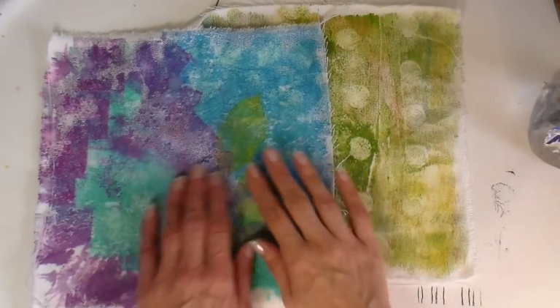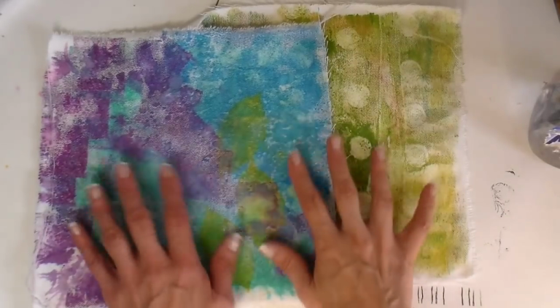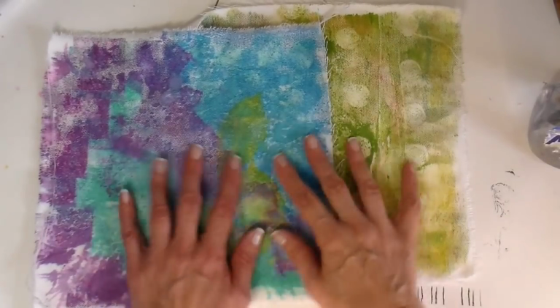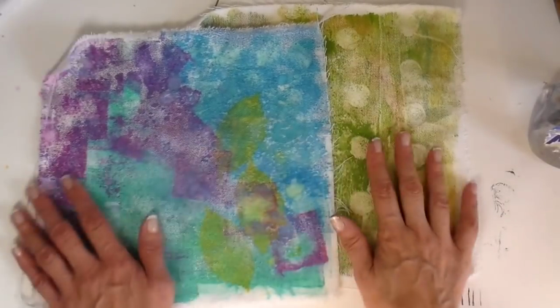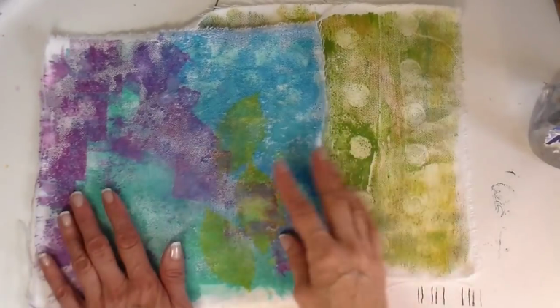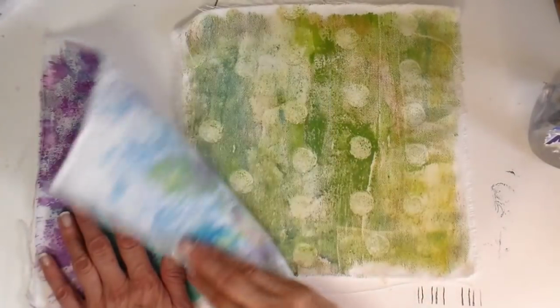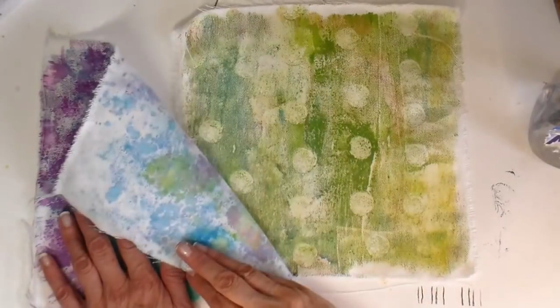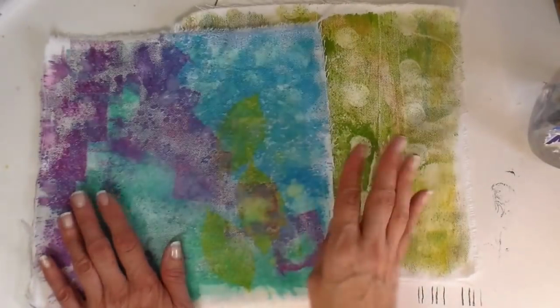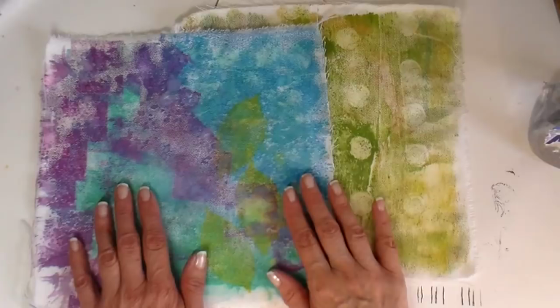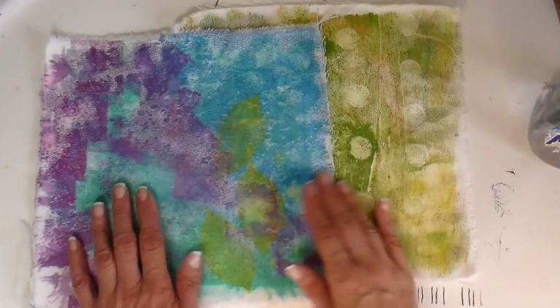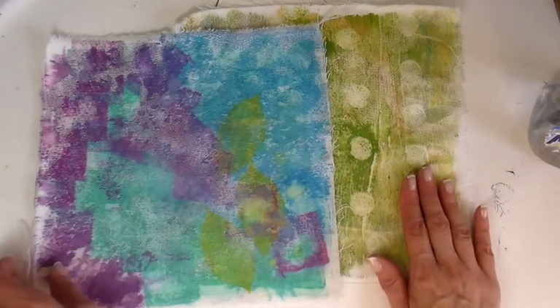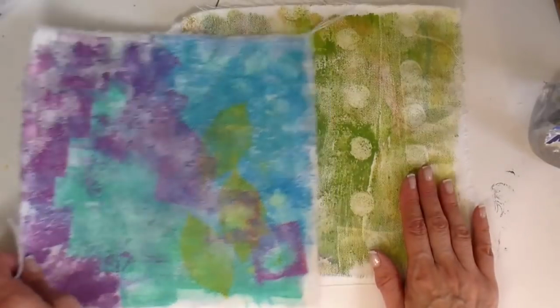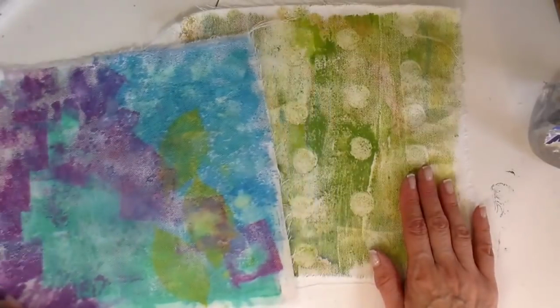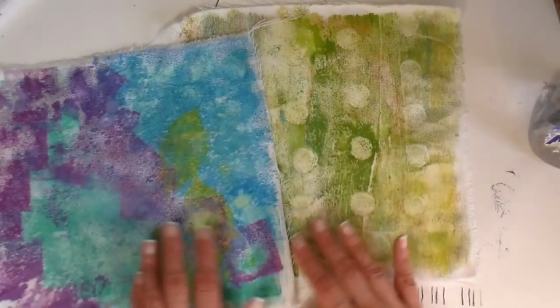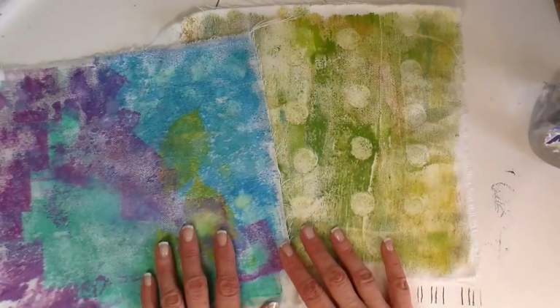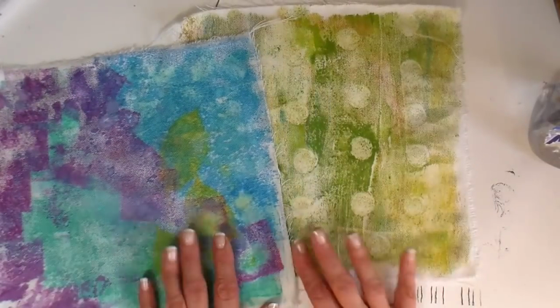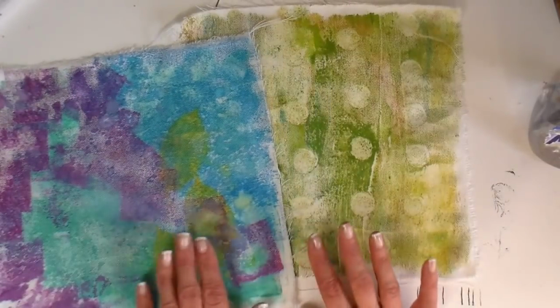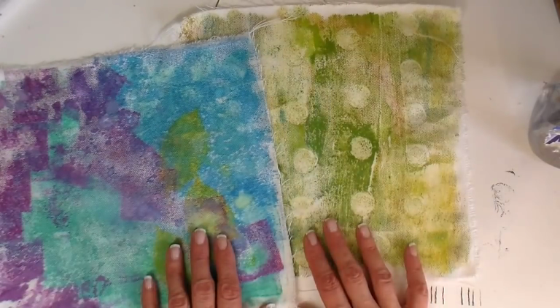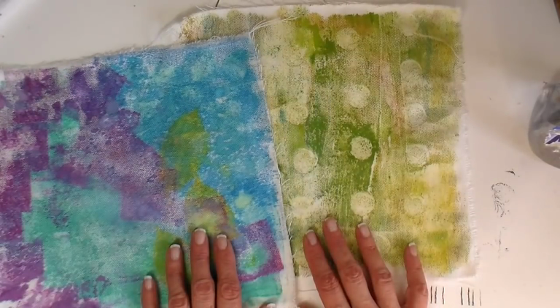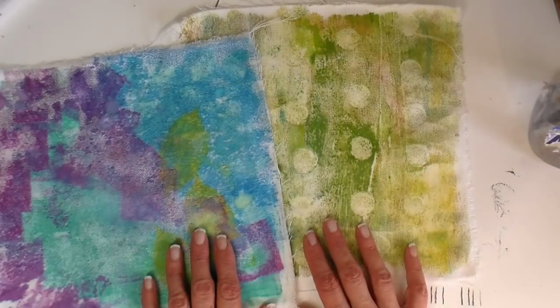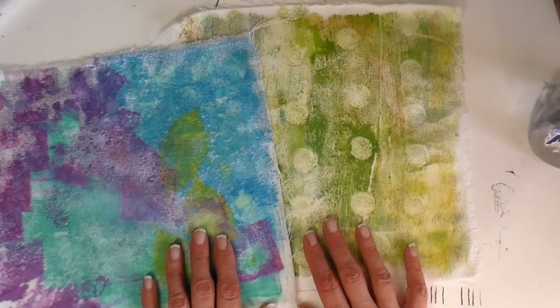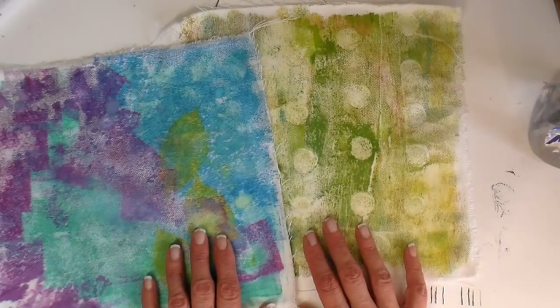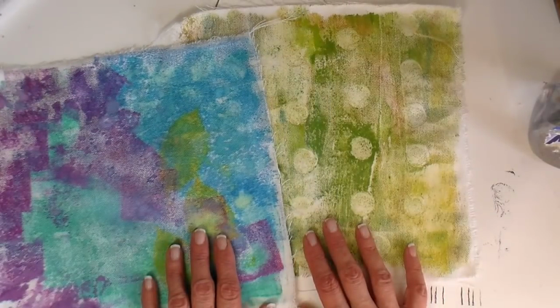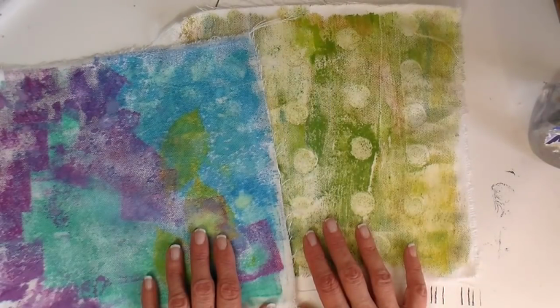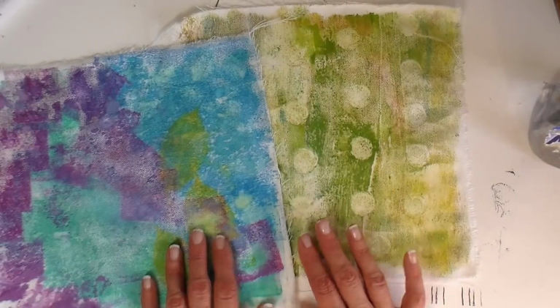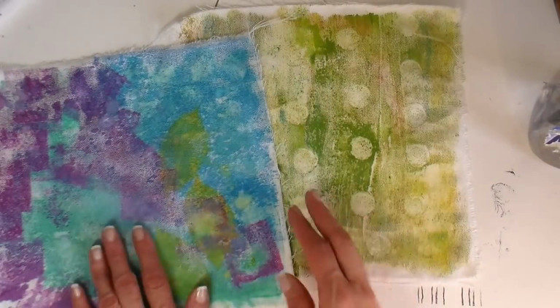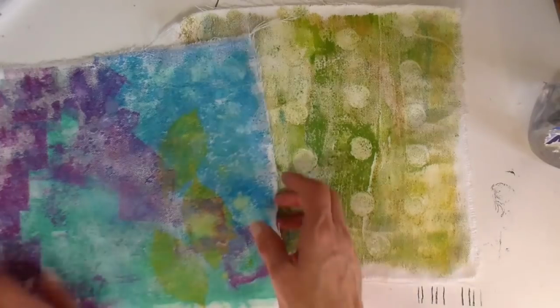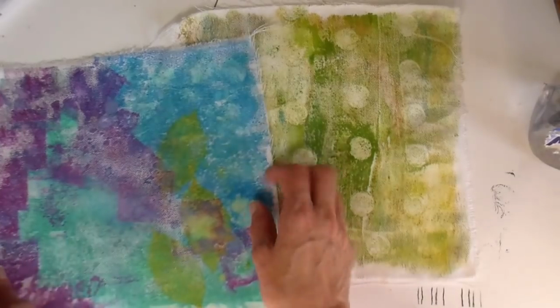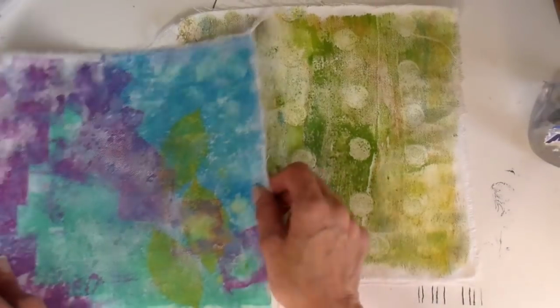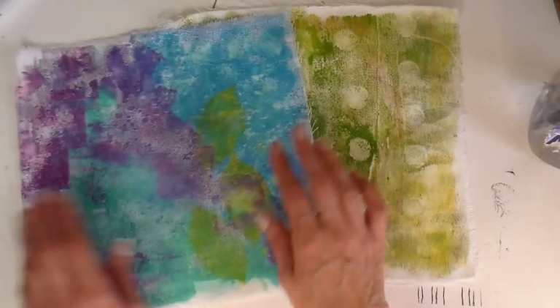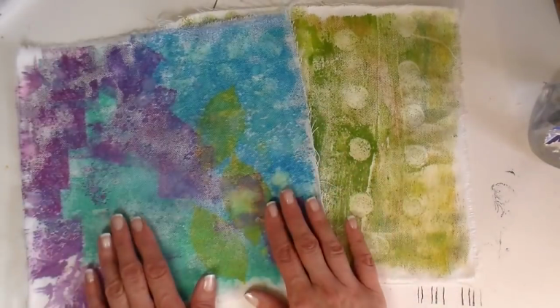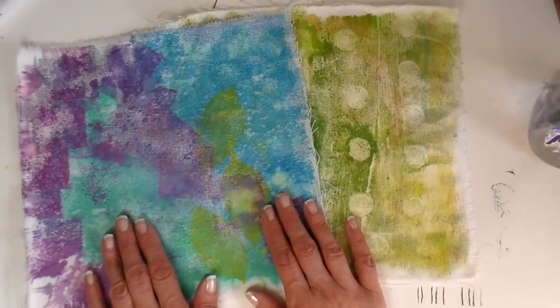Treating these more like backgrounds. I'm going to go create and see what I come up with, and I'll show you what they look like when I'm done.